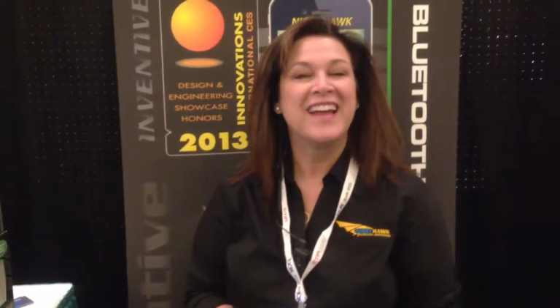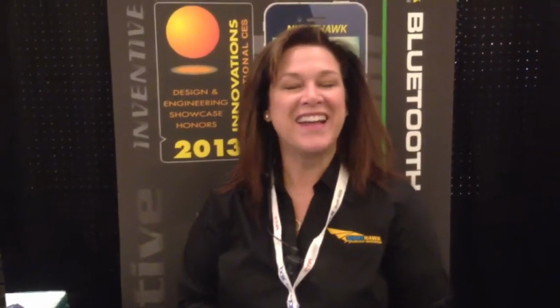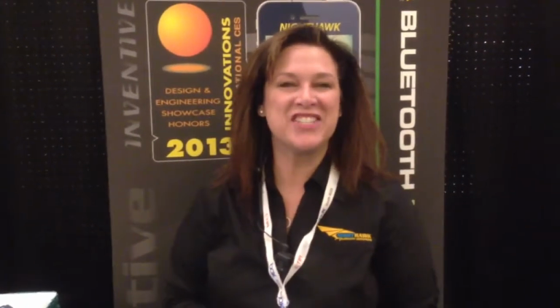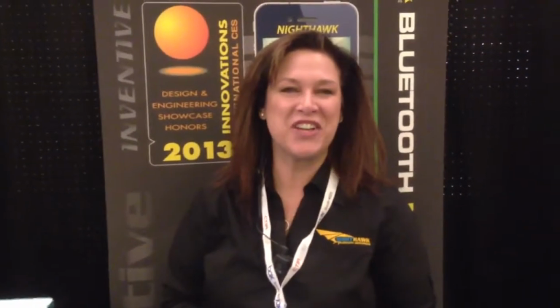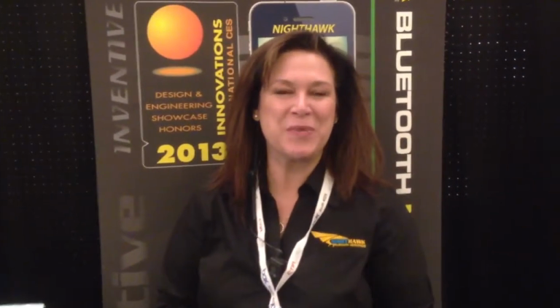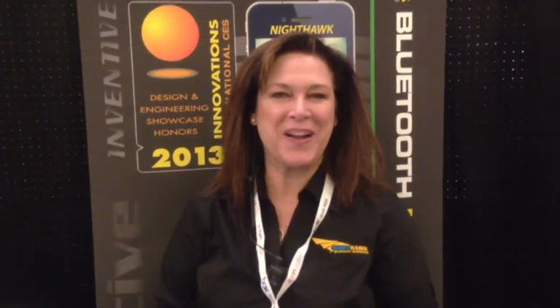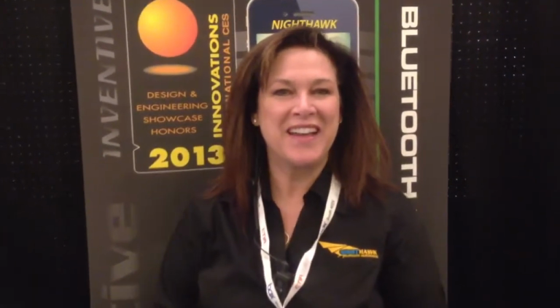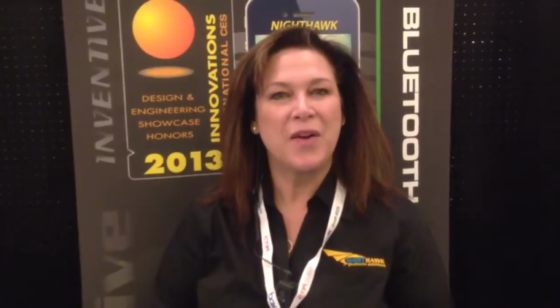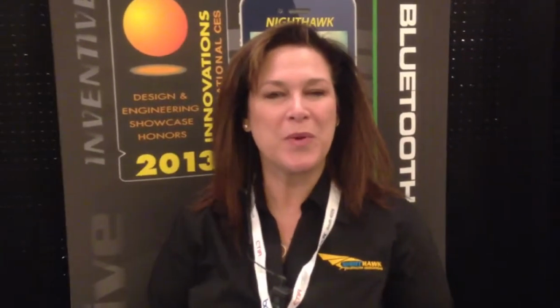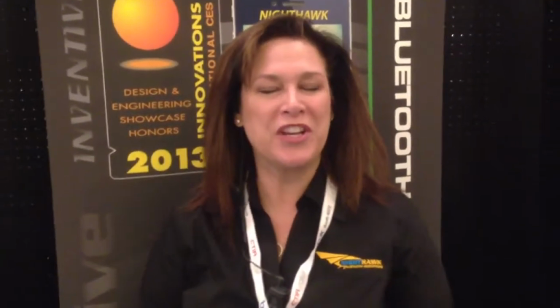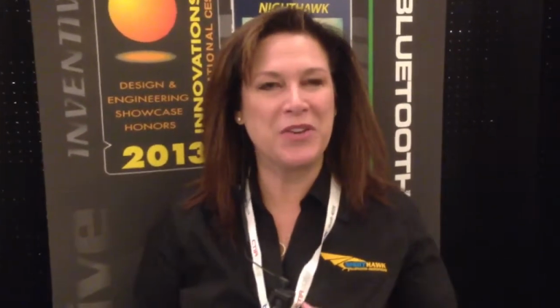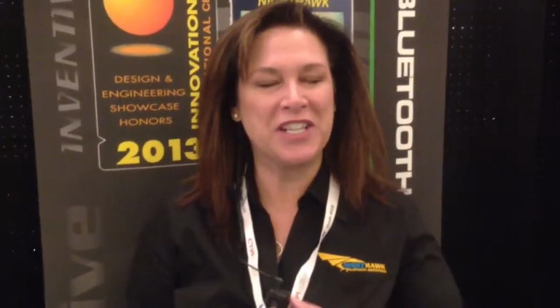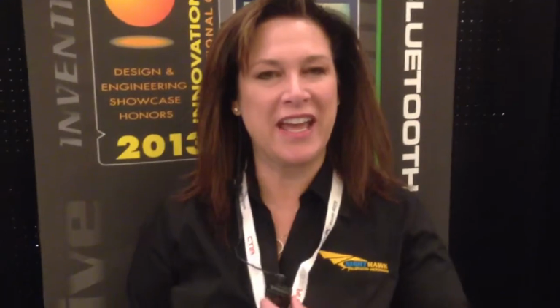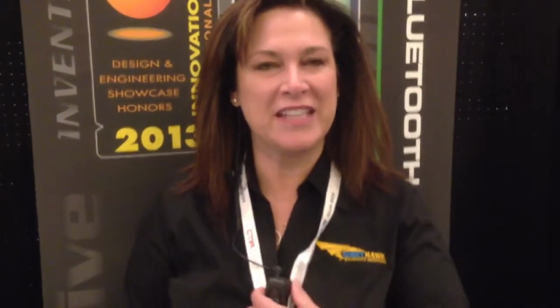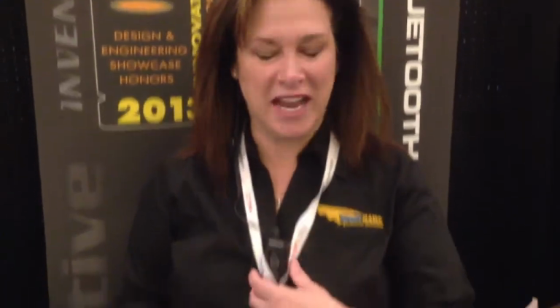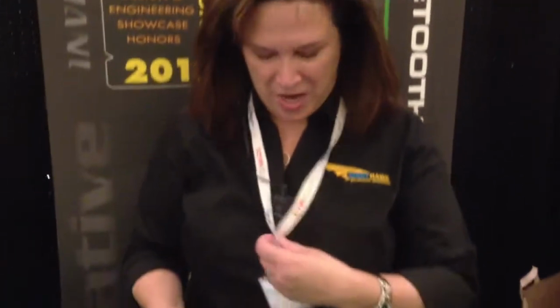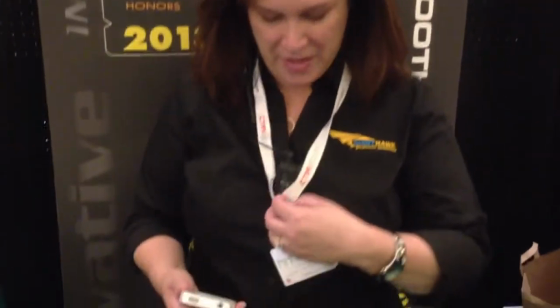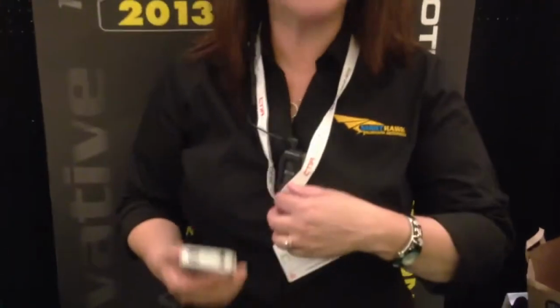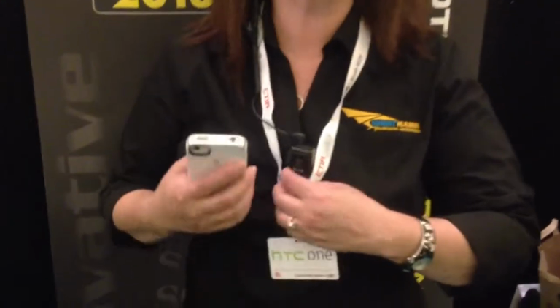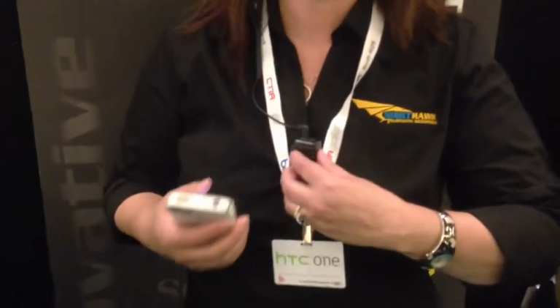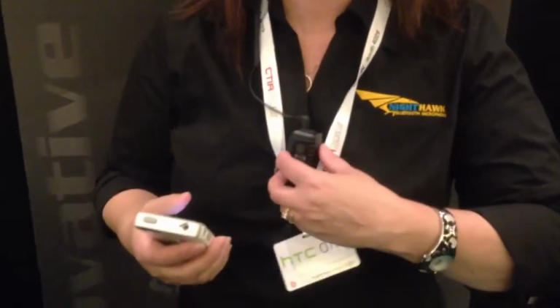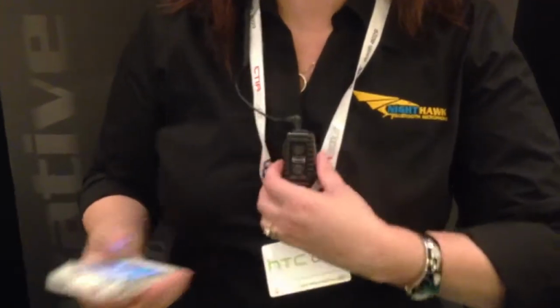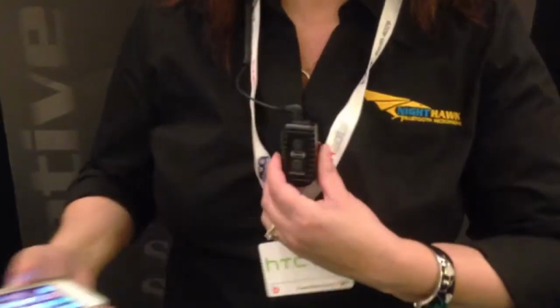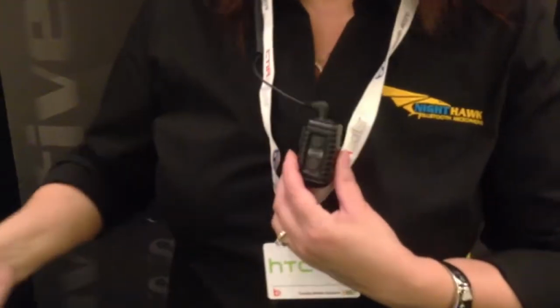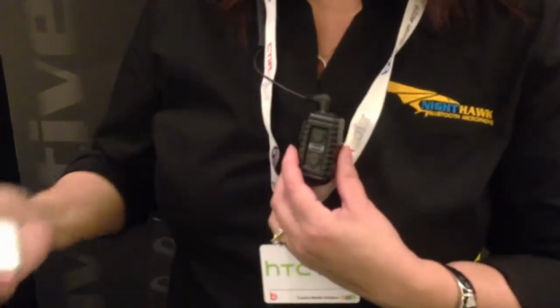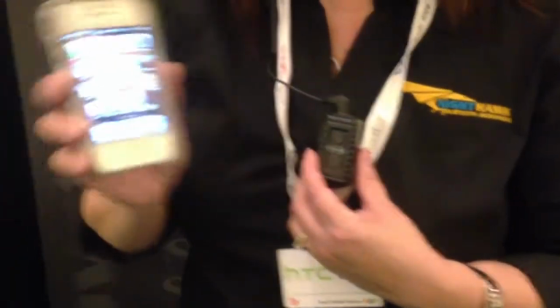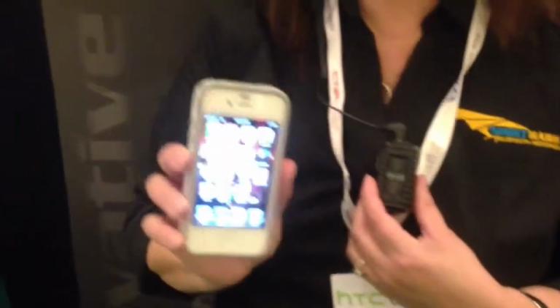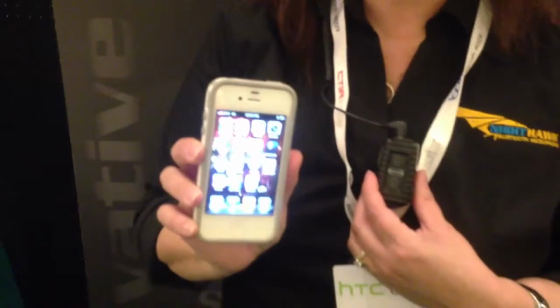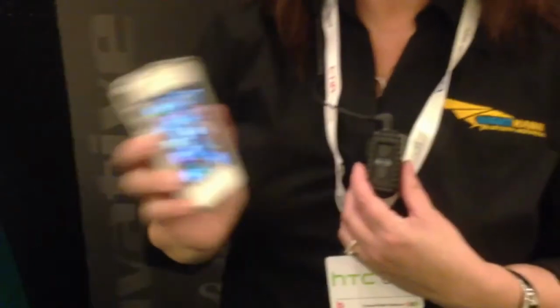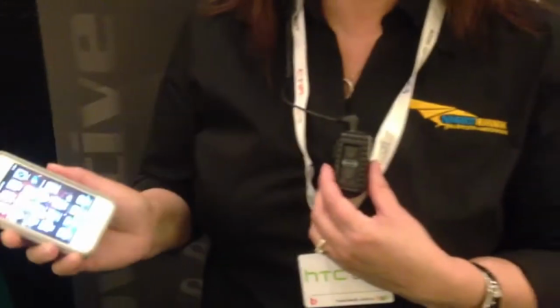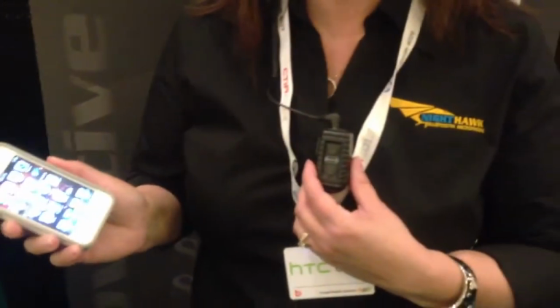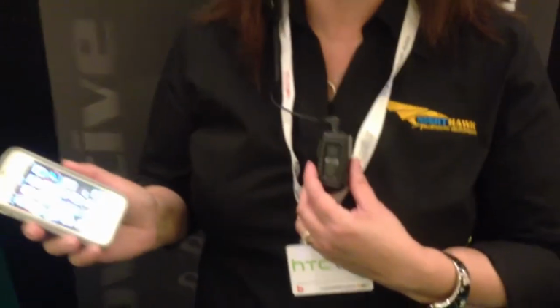Hi, this is Julia from BlueWight. What we're sharing with you here today is the Nighthawk. This is a Bluetooth microphone that works with cell phones or two-way radios.